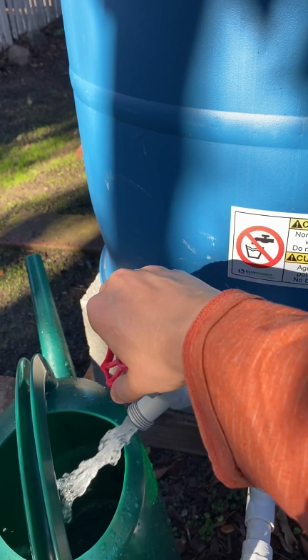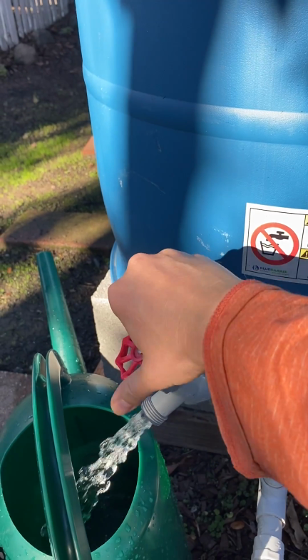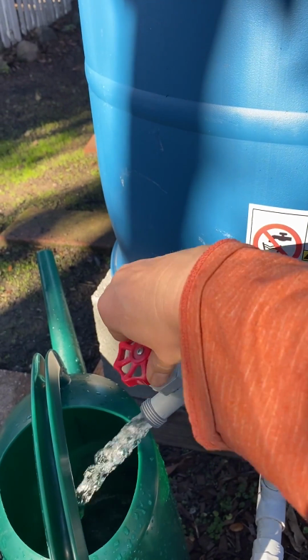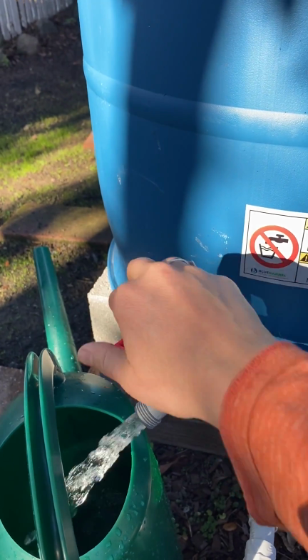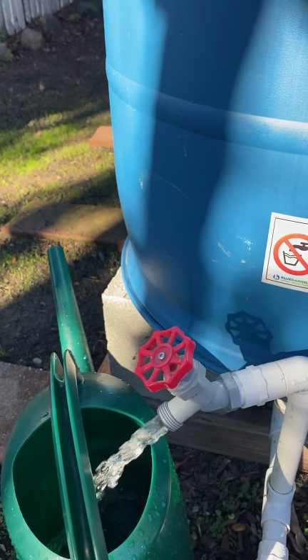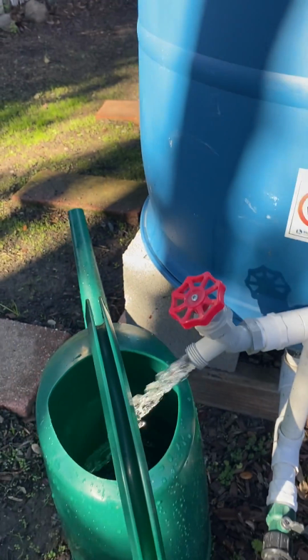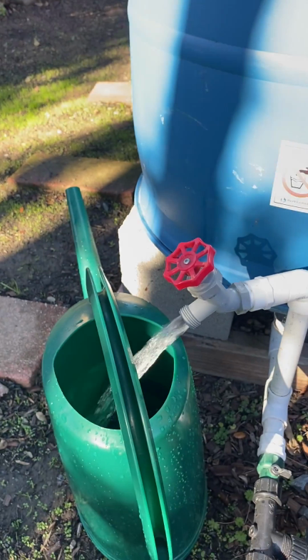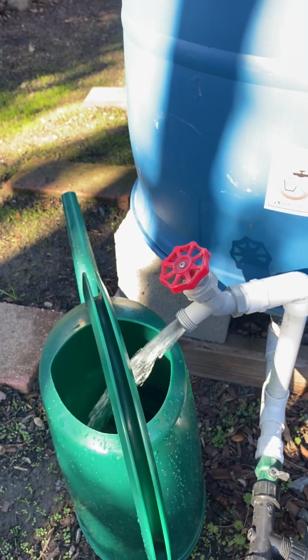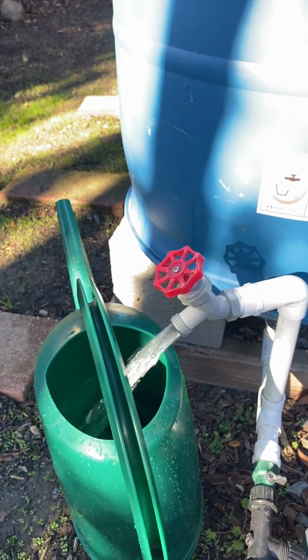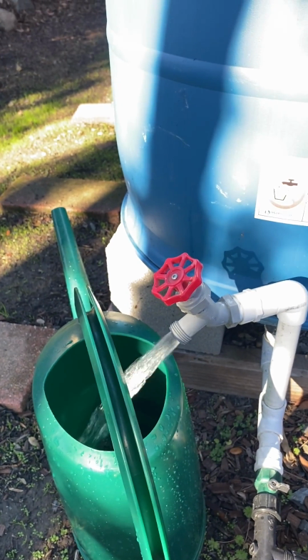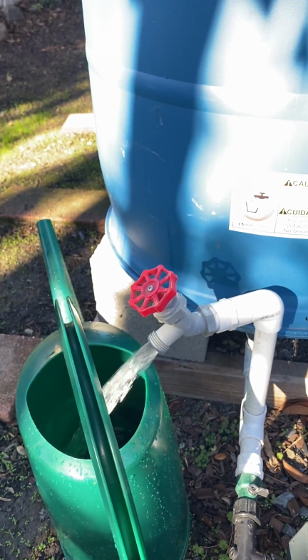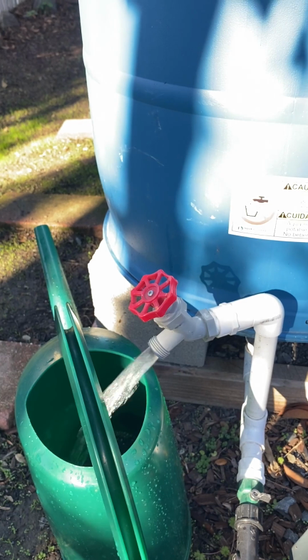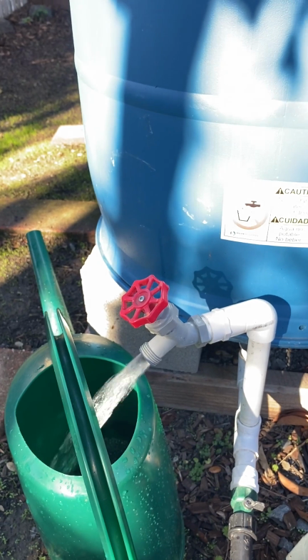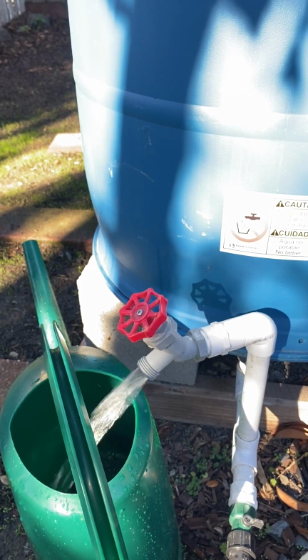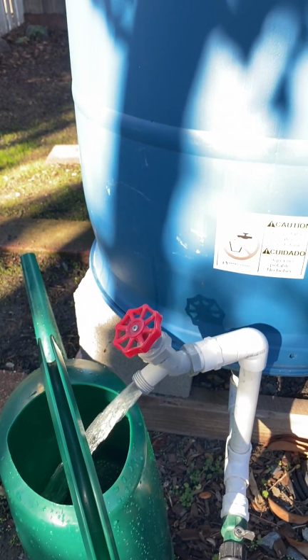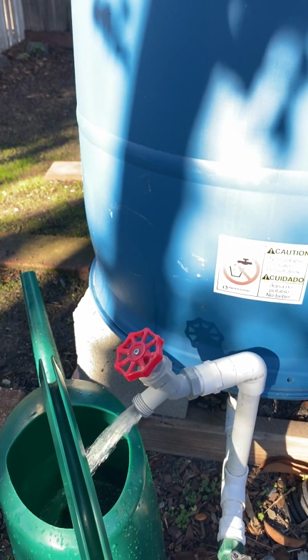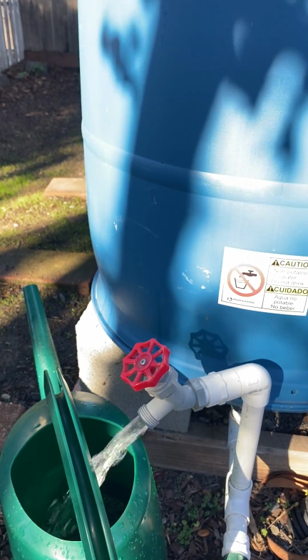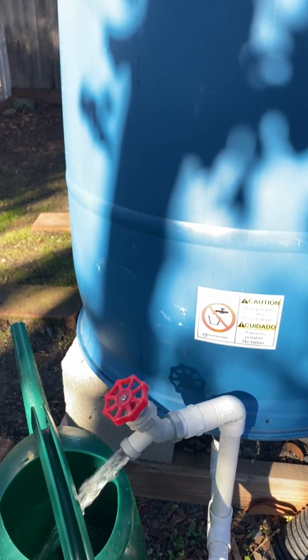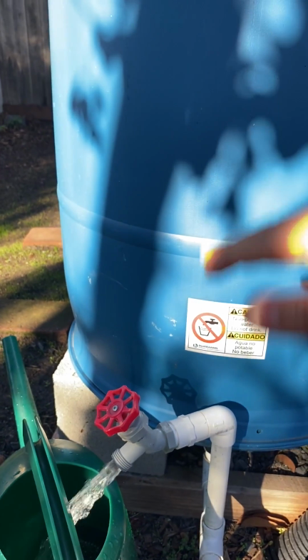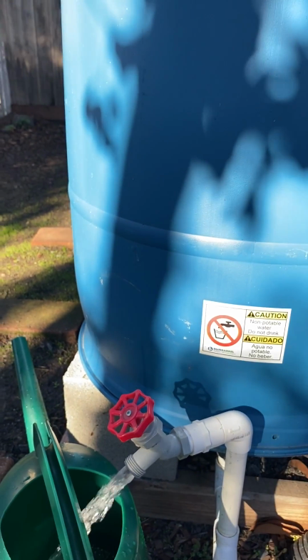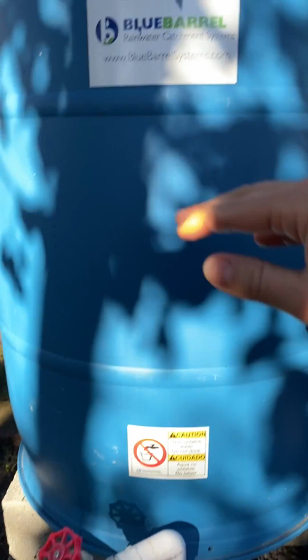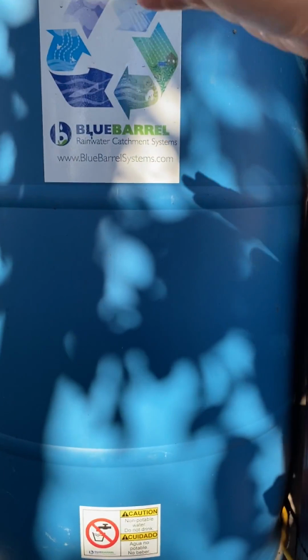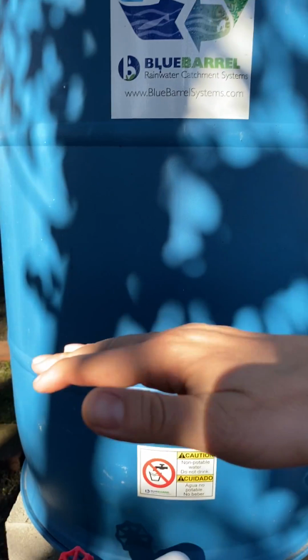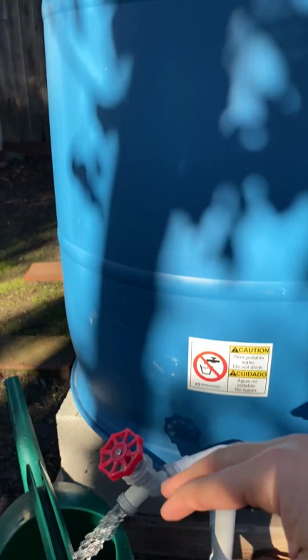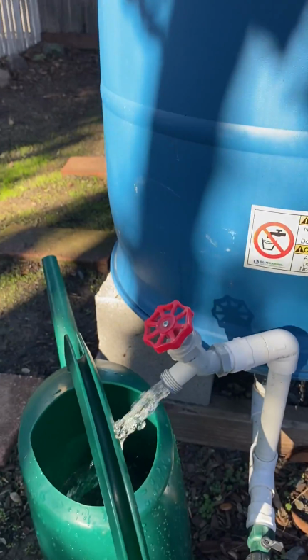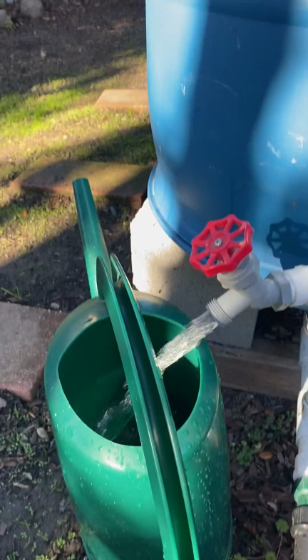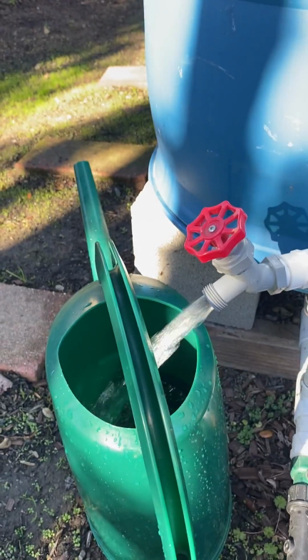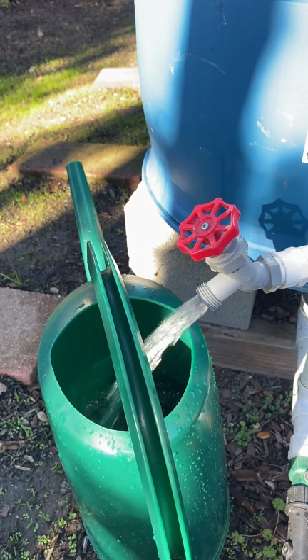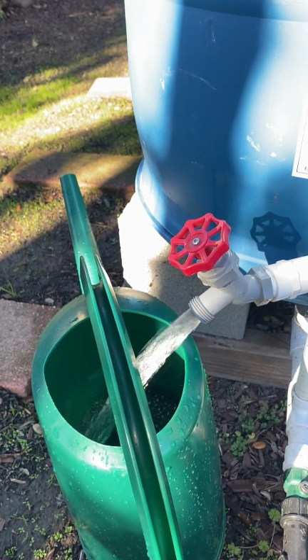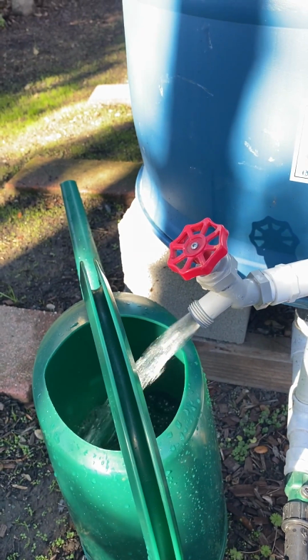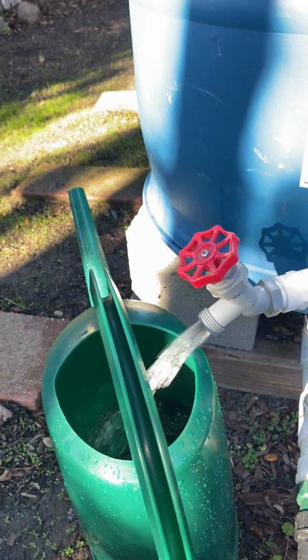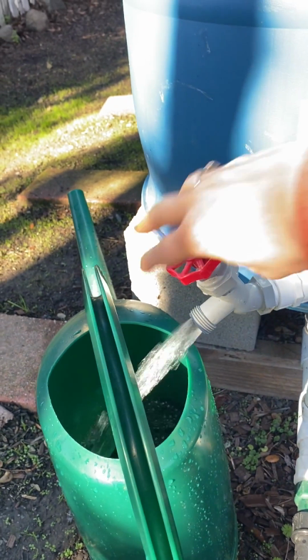A lot of people wonder if buckets fill slowly with rain barrels because this is non-pressurized water, but as you can see, just the weight of the water bearing down in the tank gives you plenty of pressure for a nice fast bucket fill.